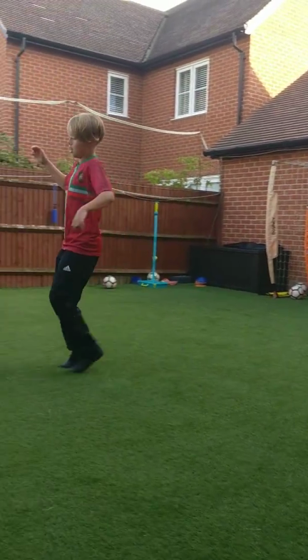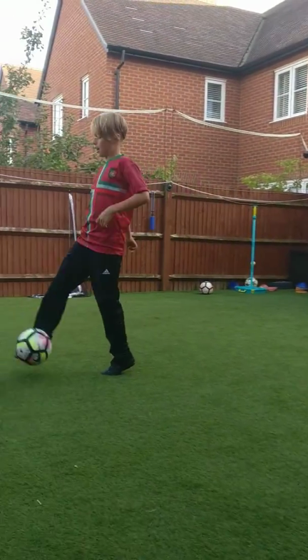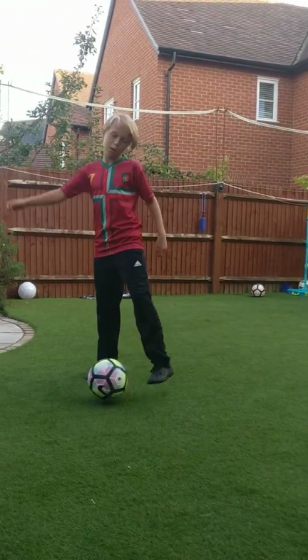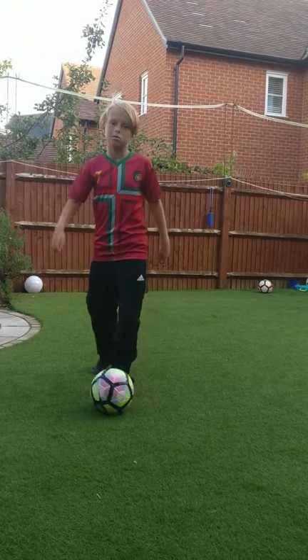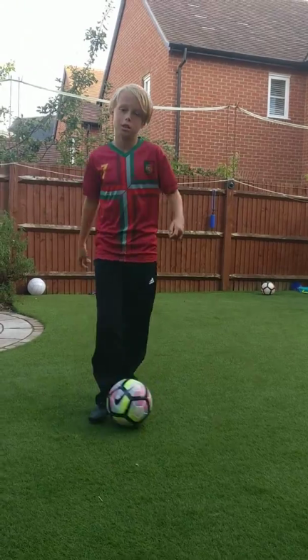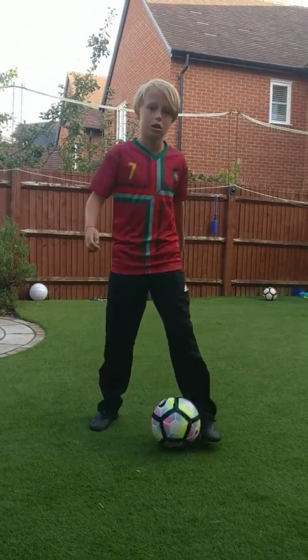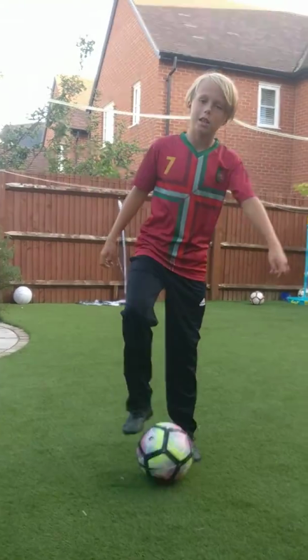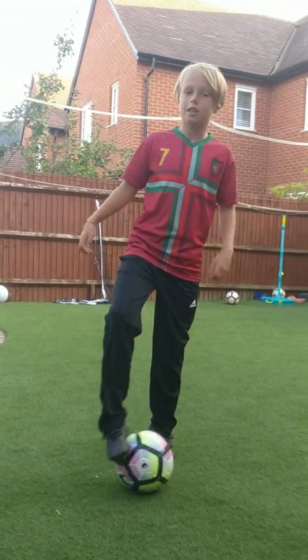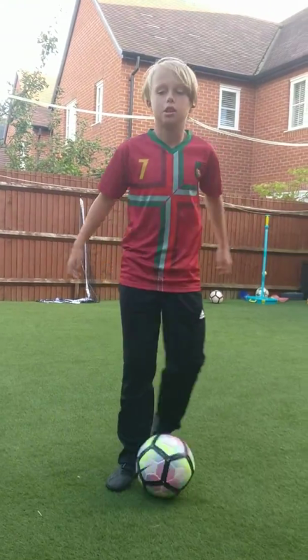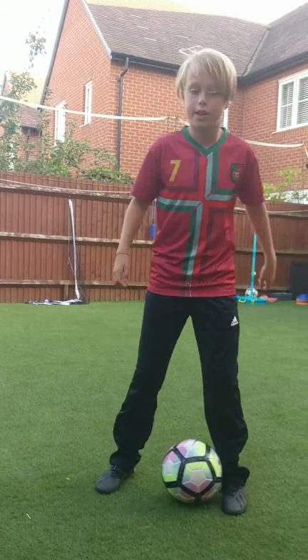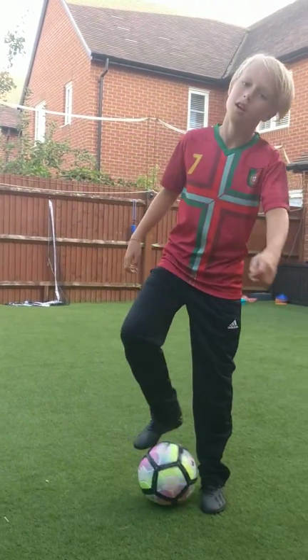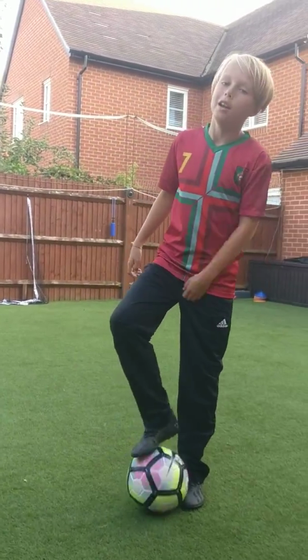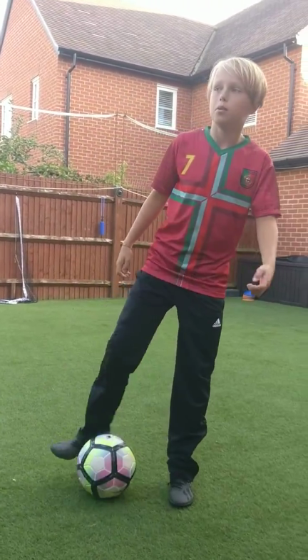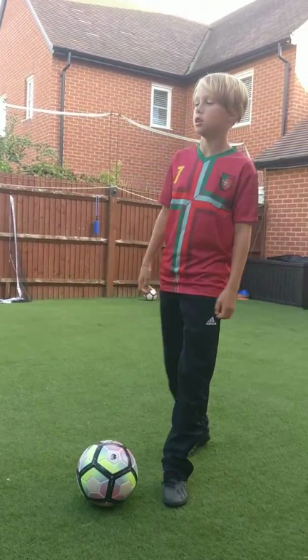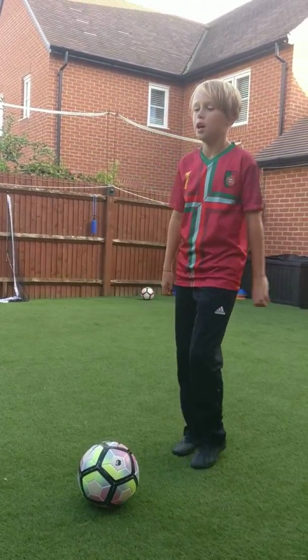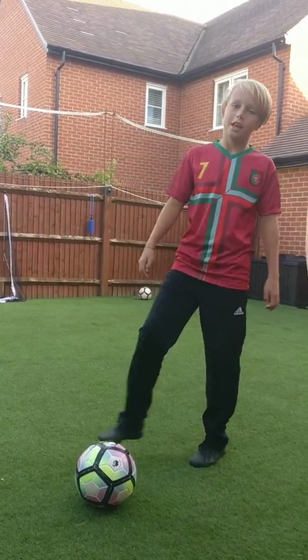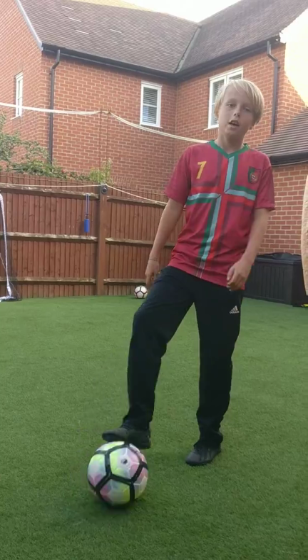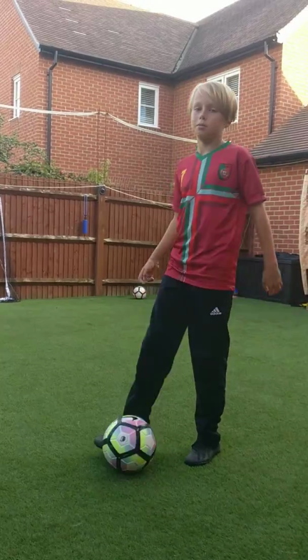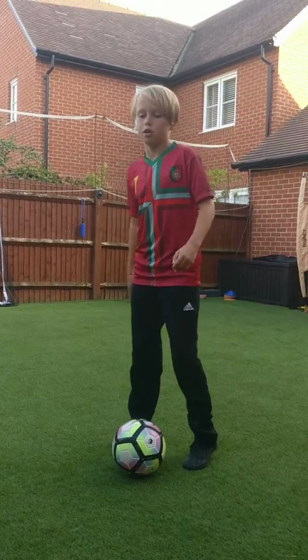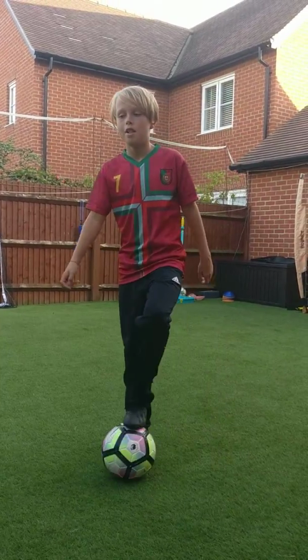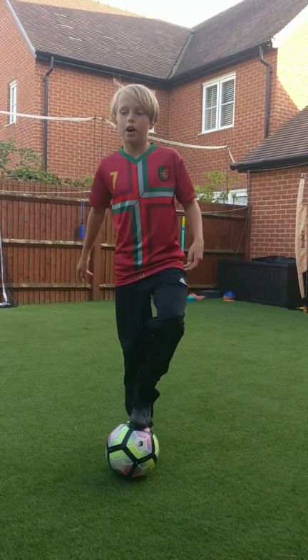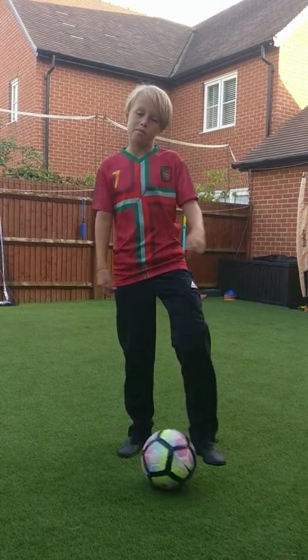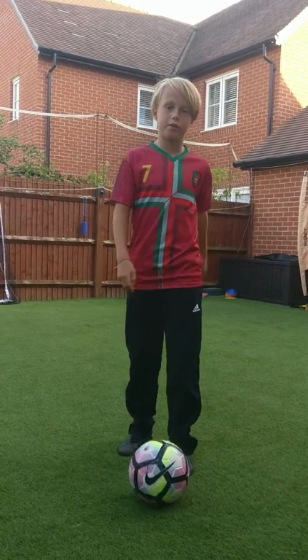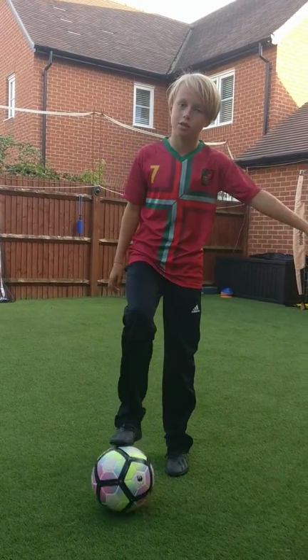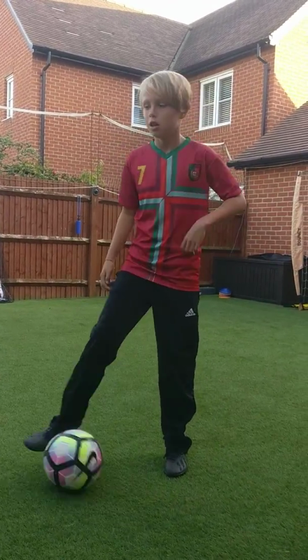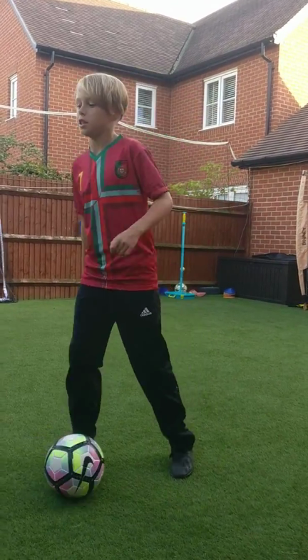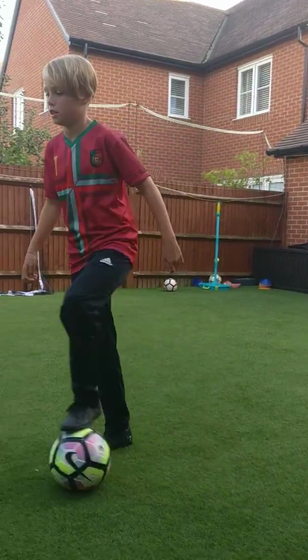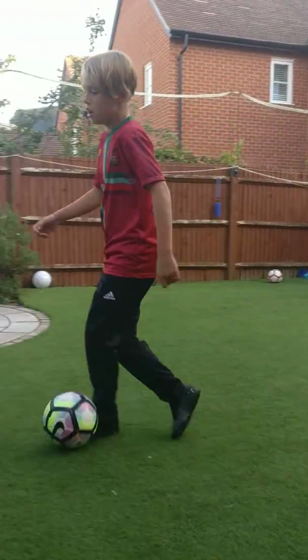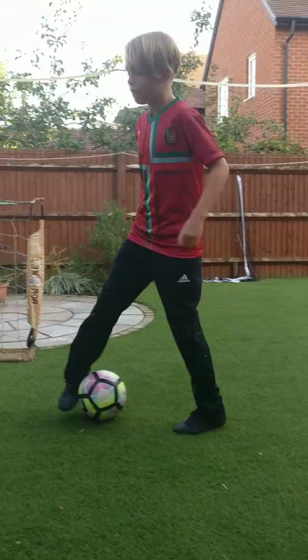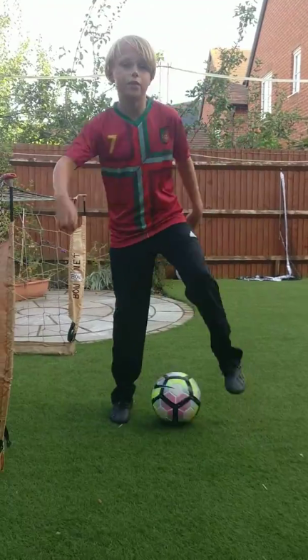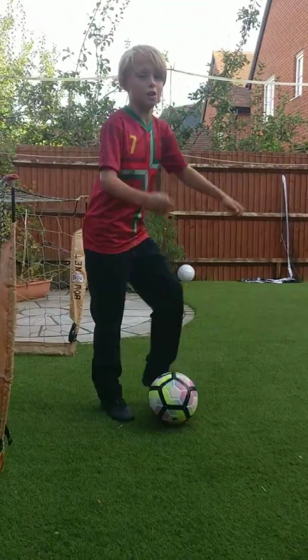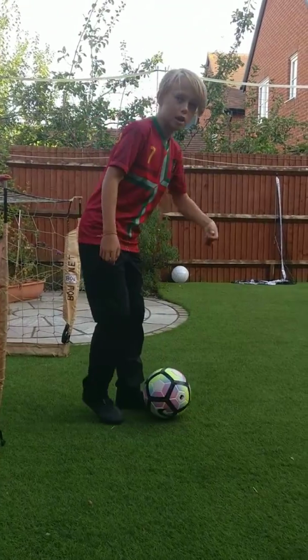Hi guys, welcome back to my channel. As I said in the previous video, I like football, so today I'm going to be showing you five of my favorite skills. Let's get into this.